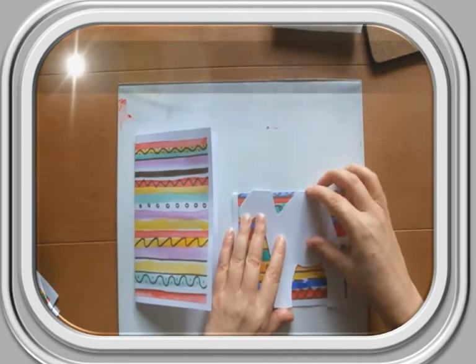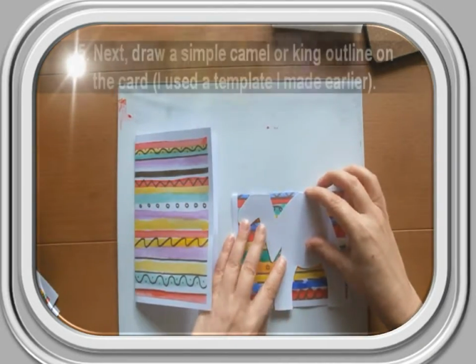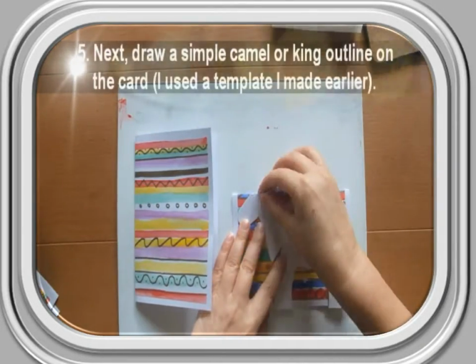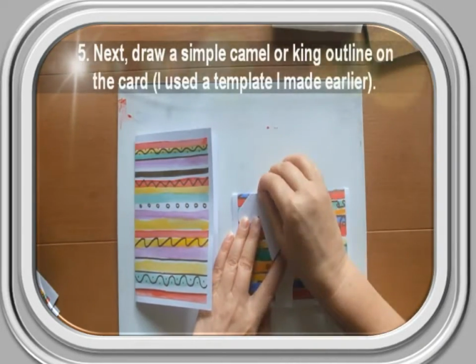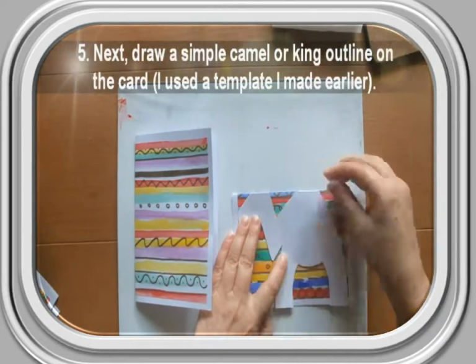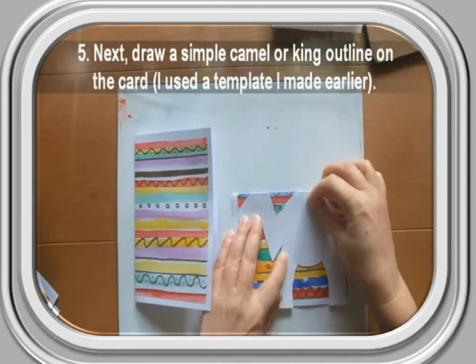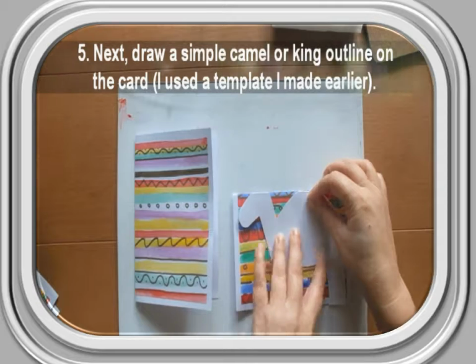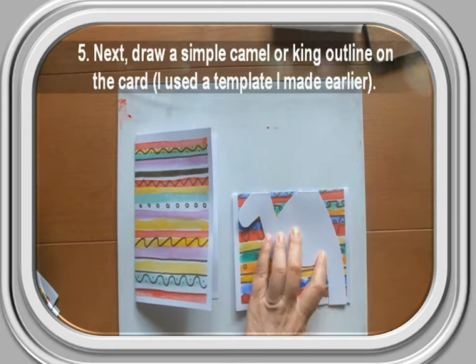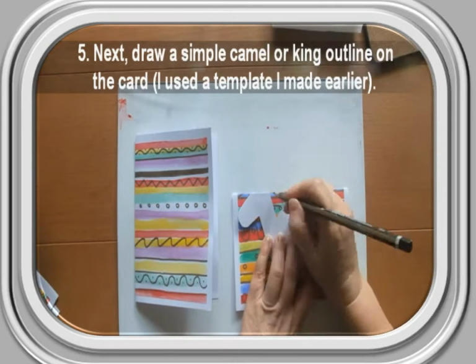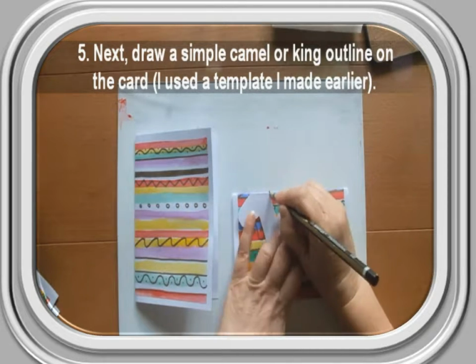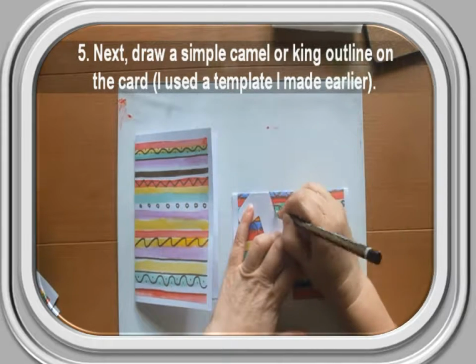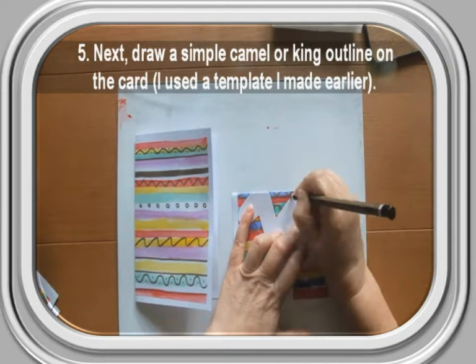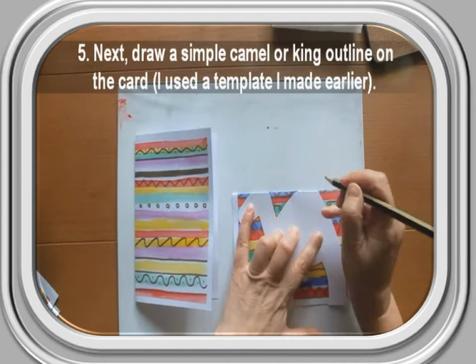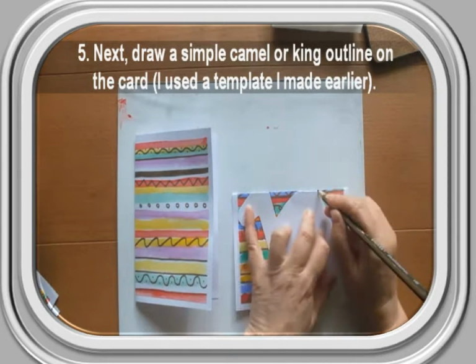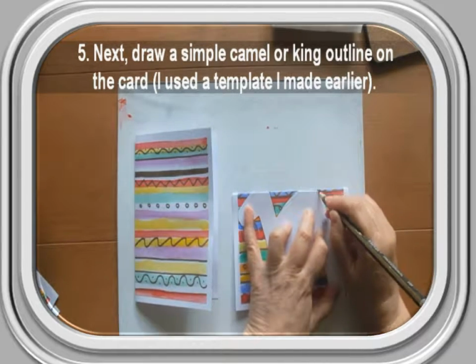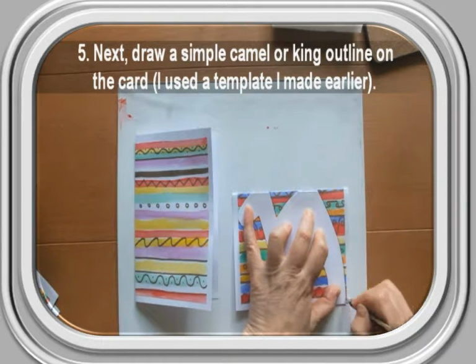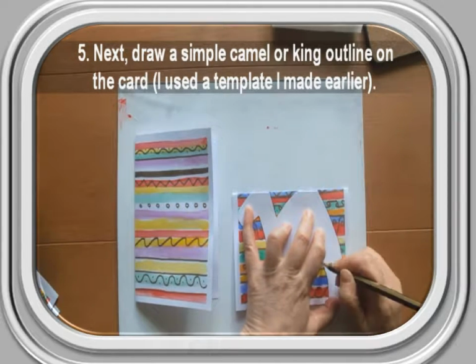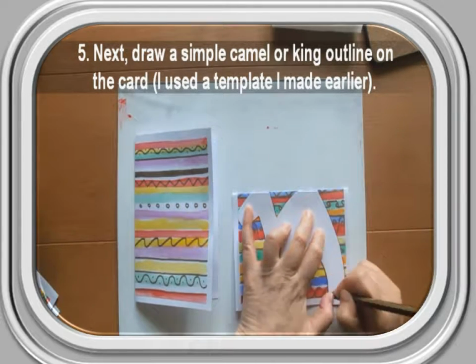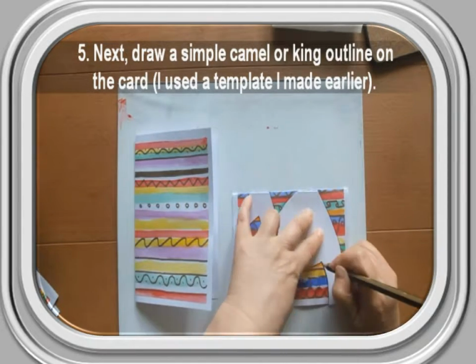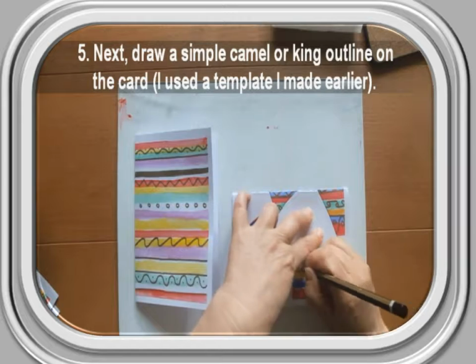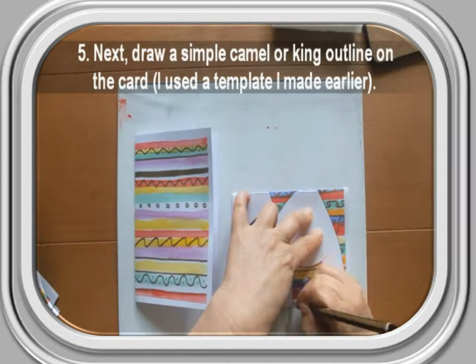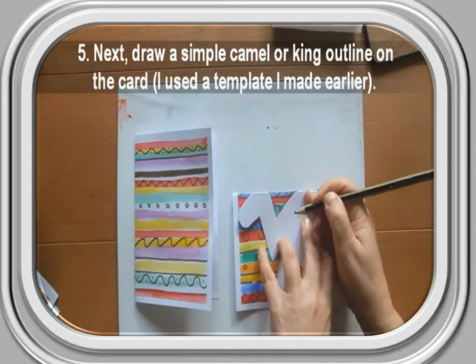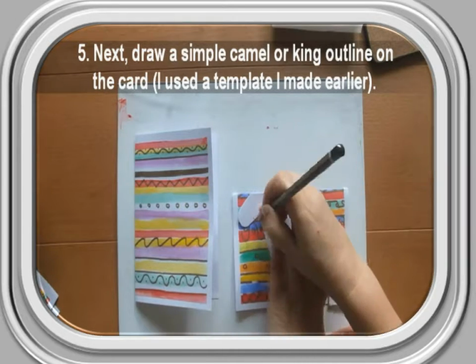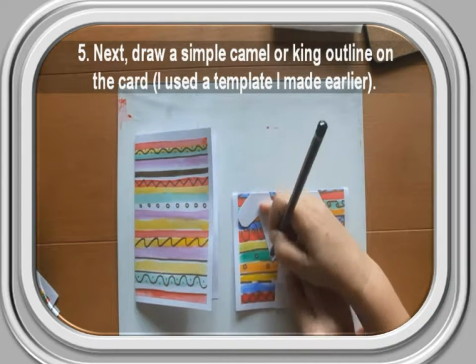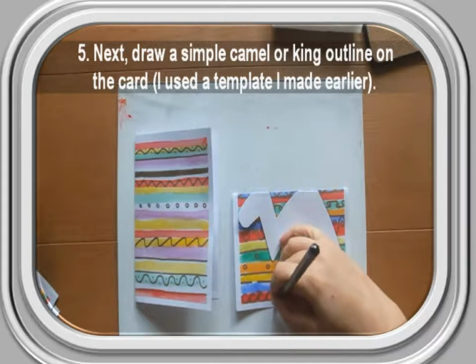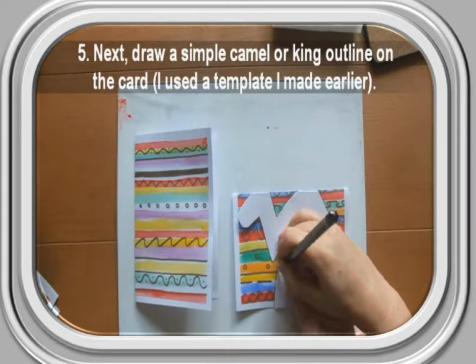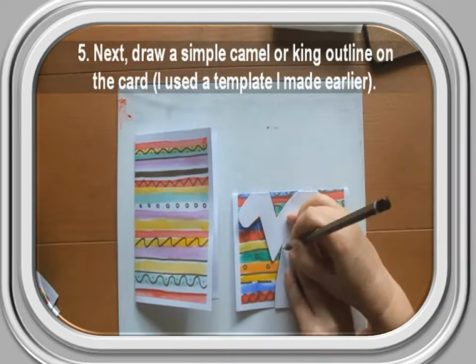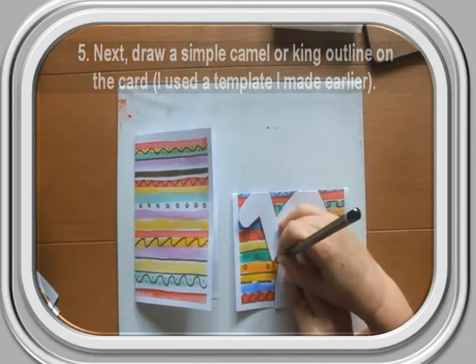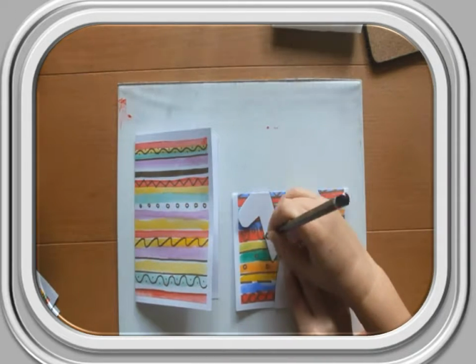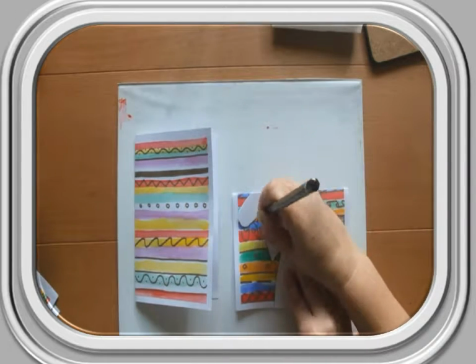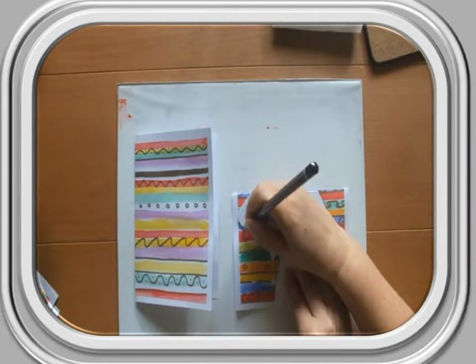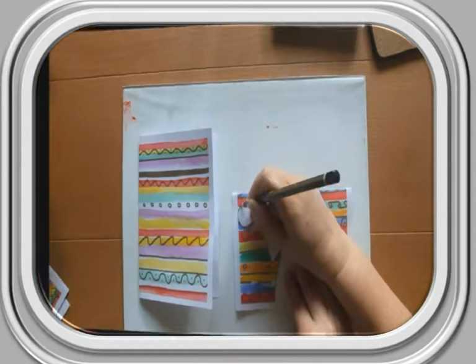Step 5: Next, draw a simple camel or king outline on the card. Here, I used a template I'd made earlier. Line up the top of the template with the folded edge of the card.